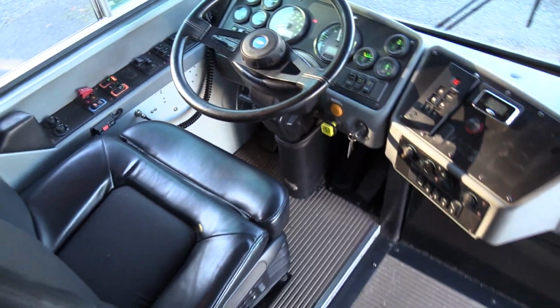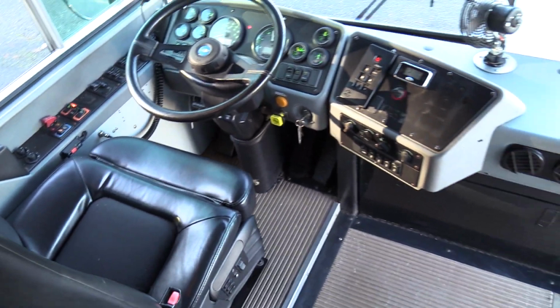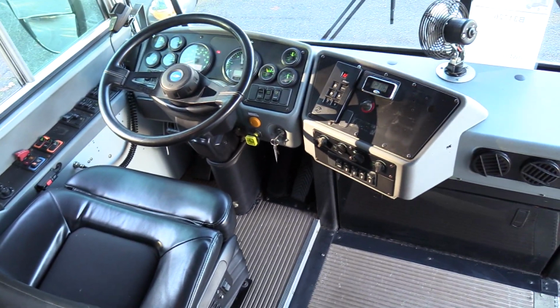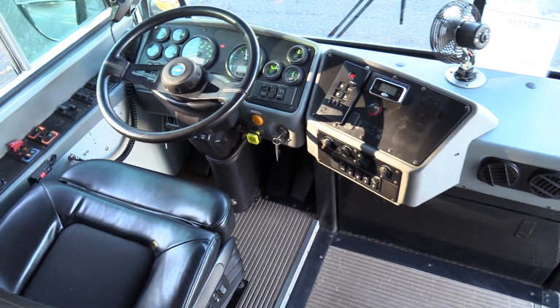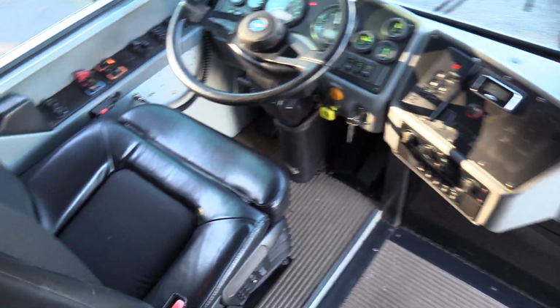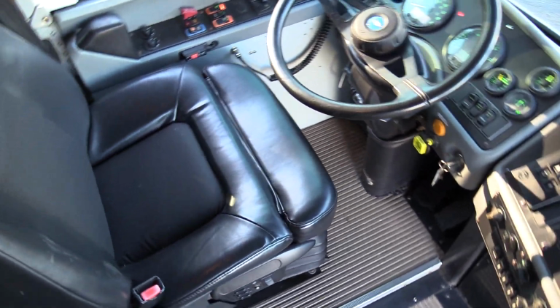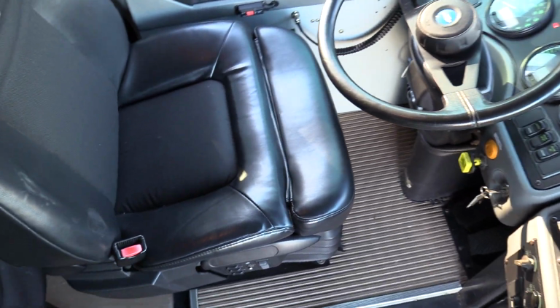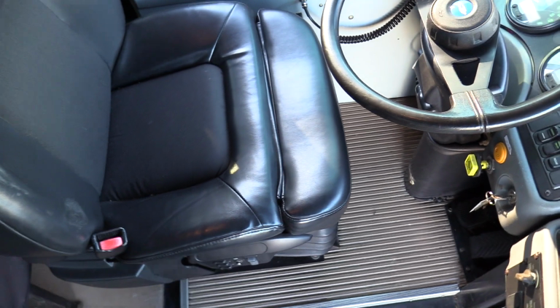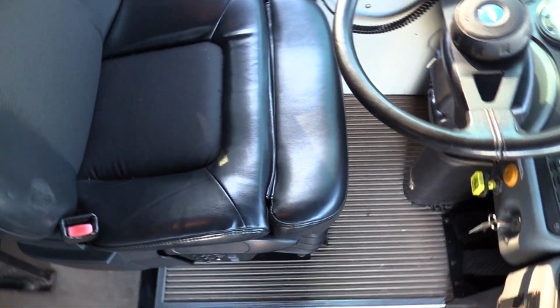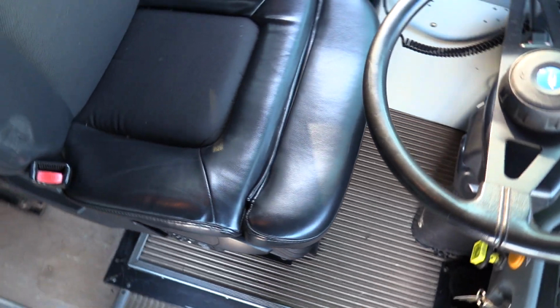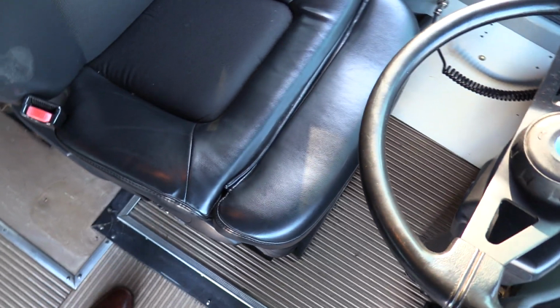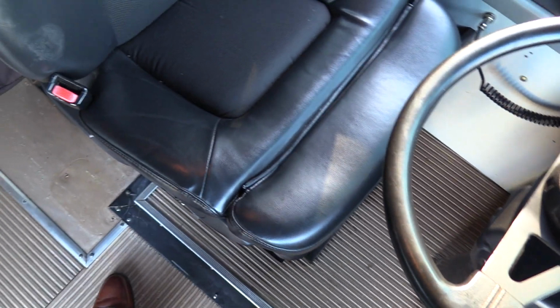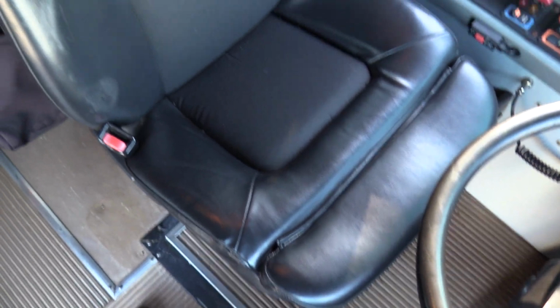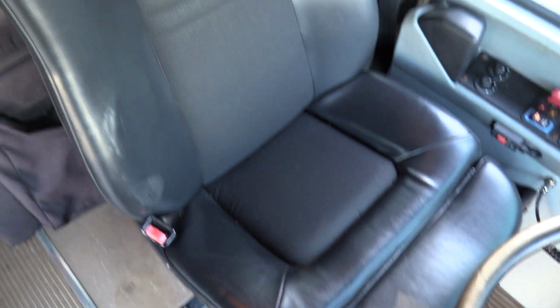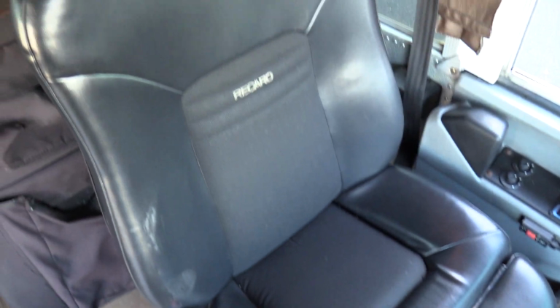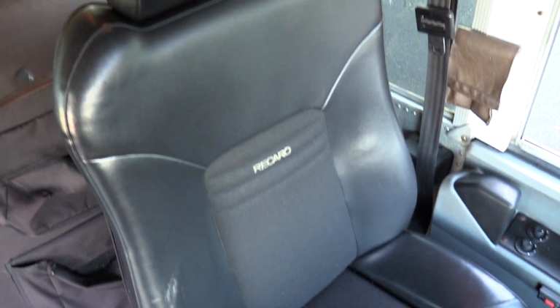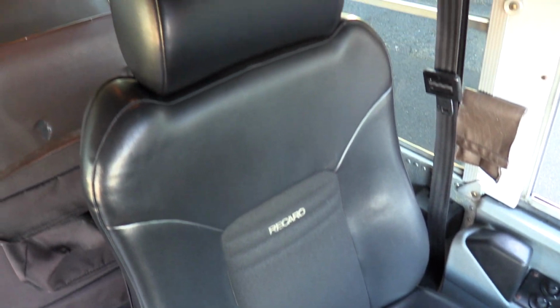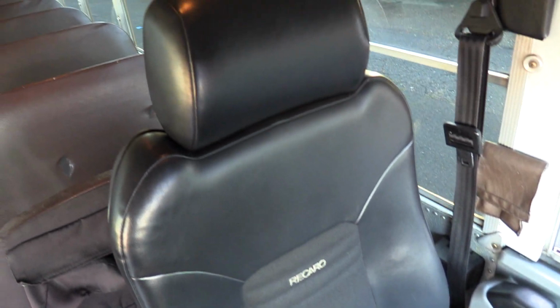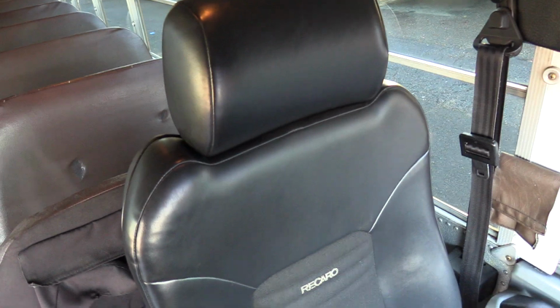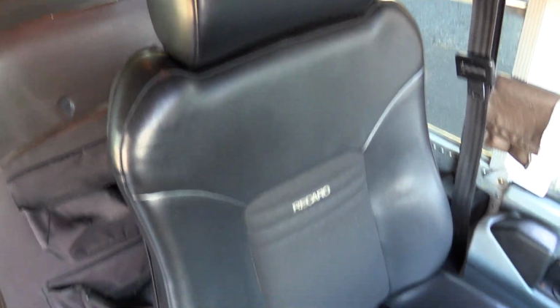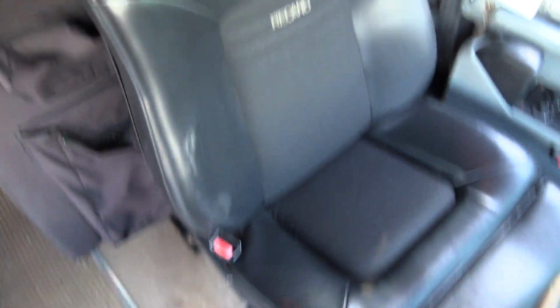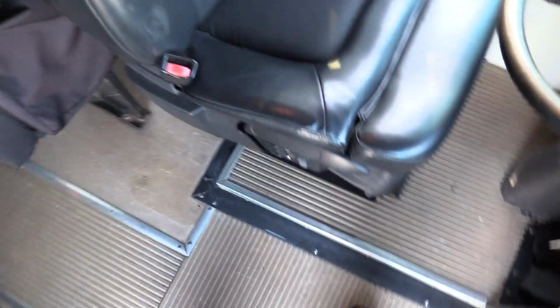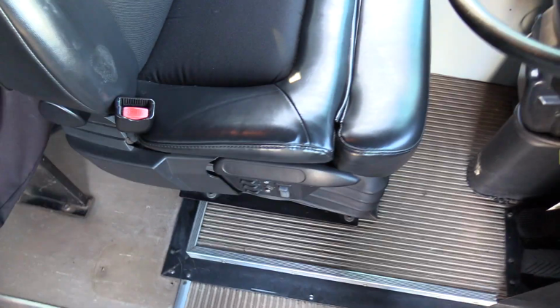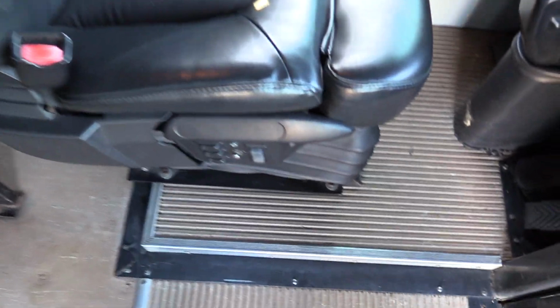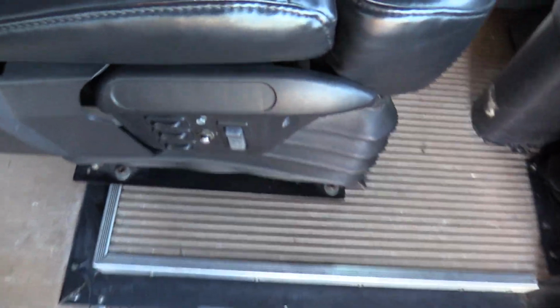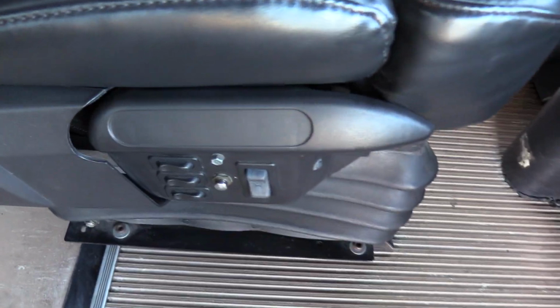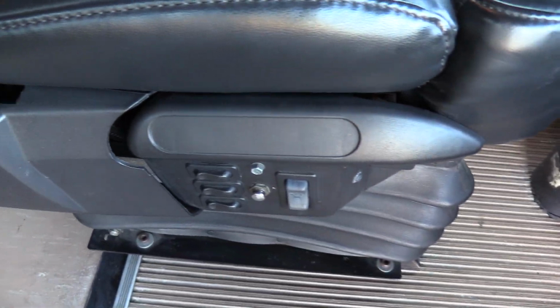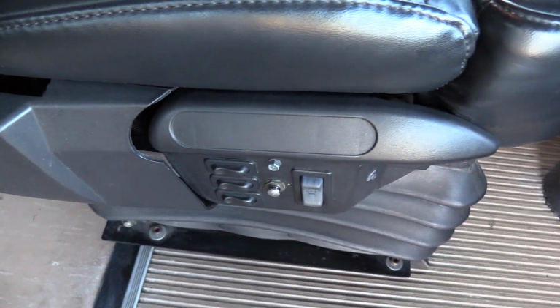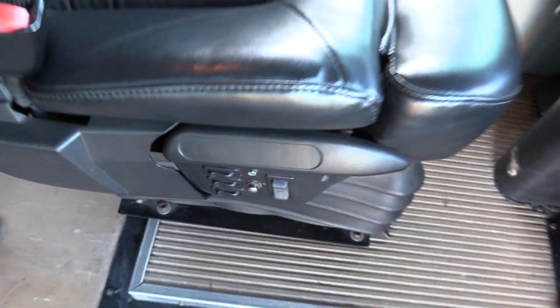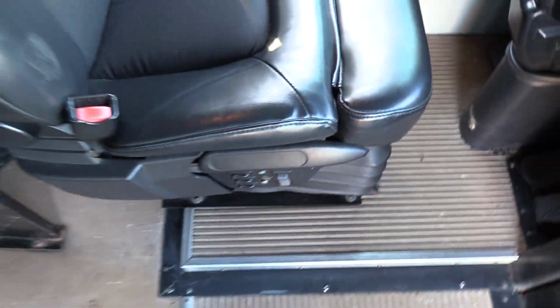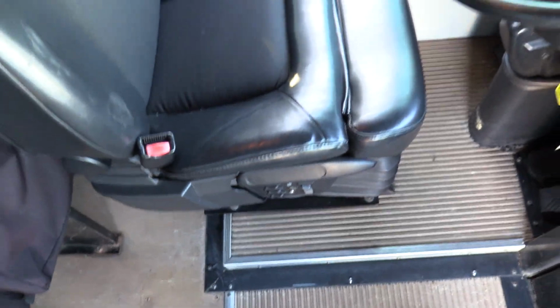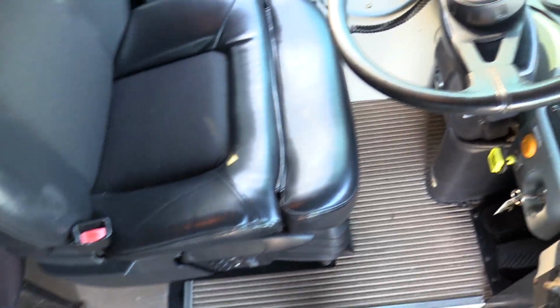Going over the driver area — Recaro driver seats. One of the best driver seats you can get in a school bus. It's got all the air controls, lumbar, etc.